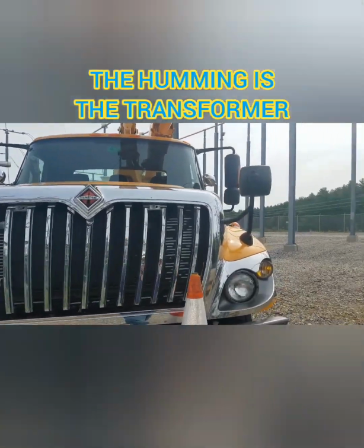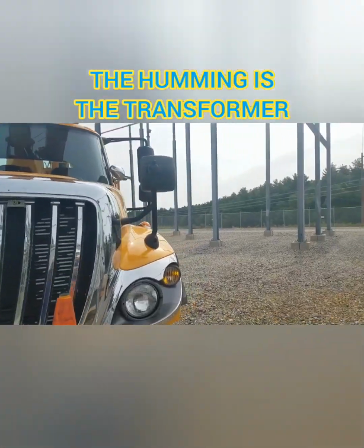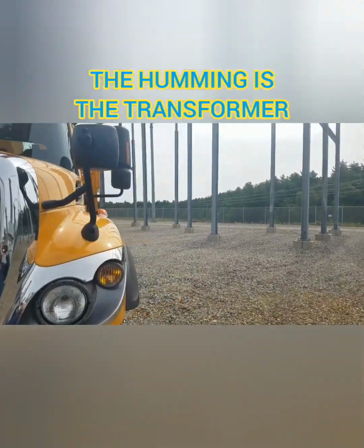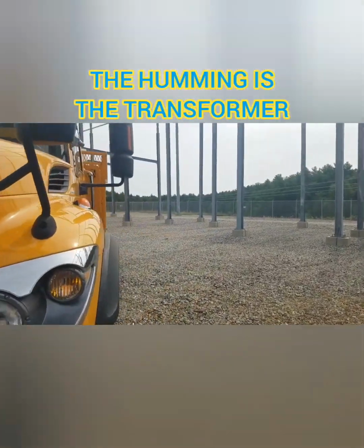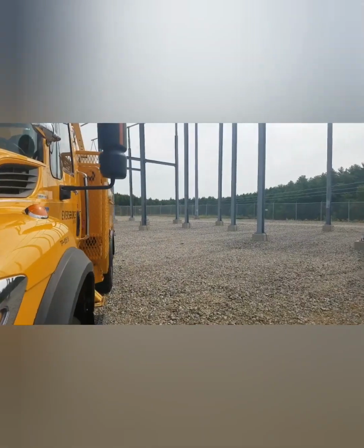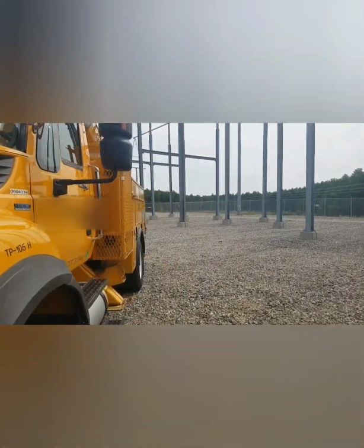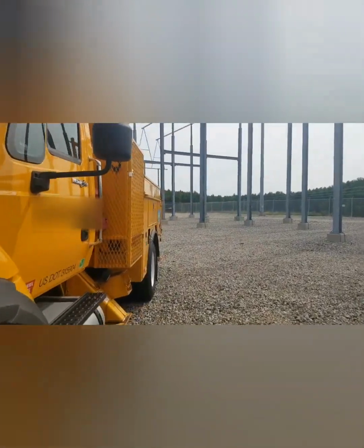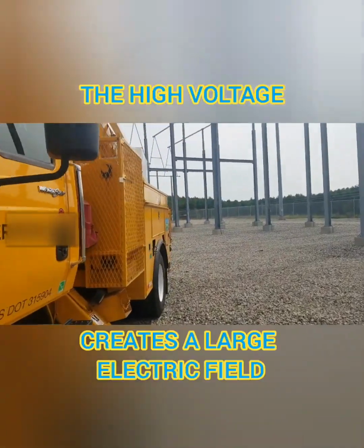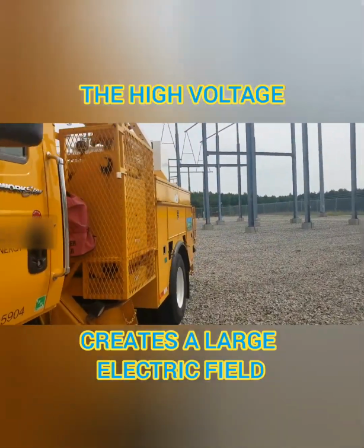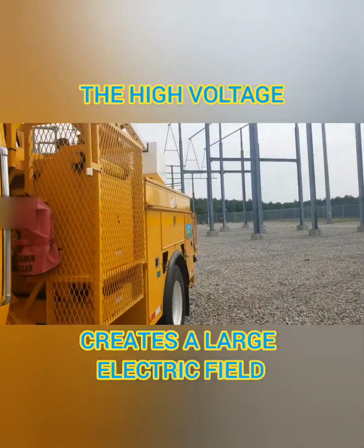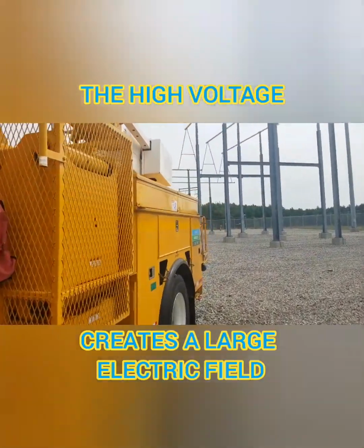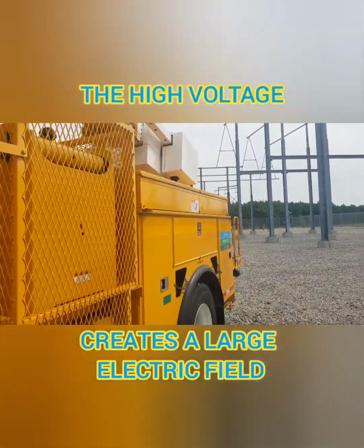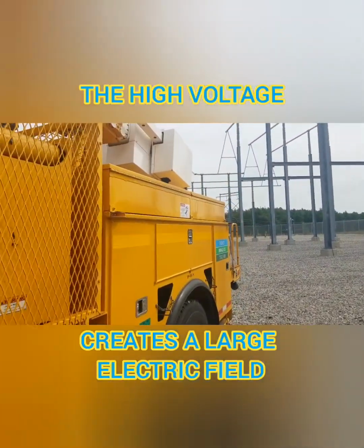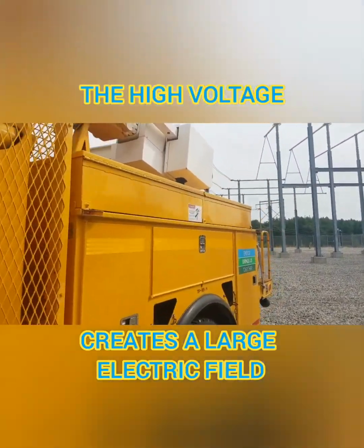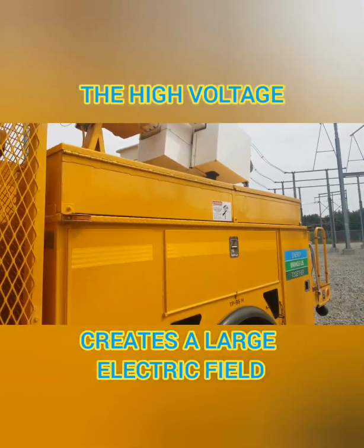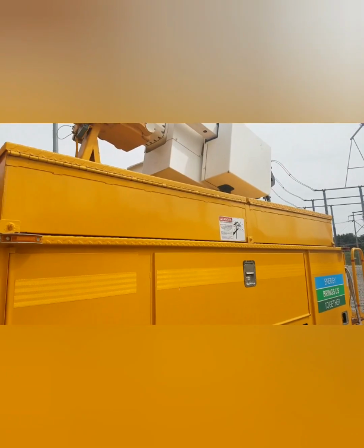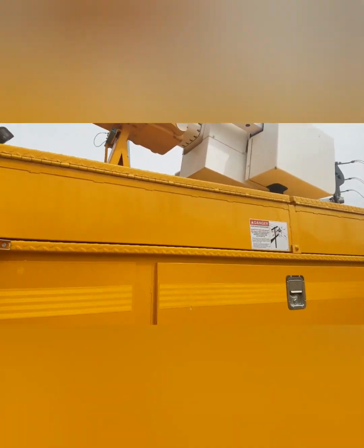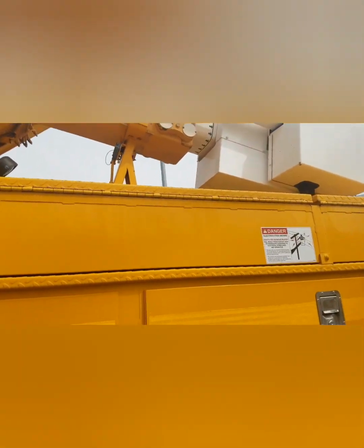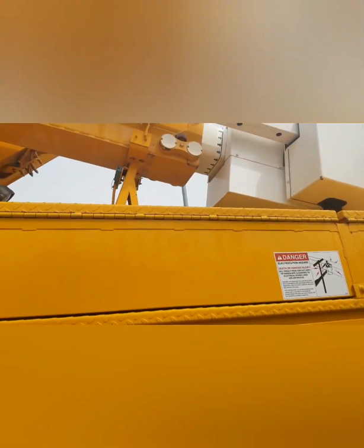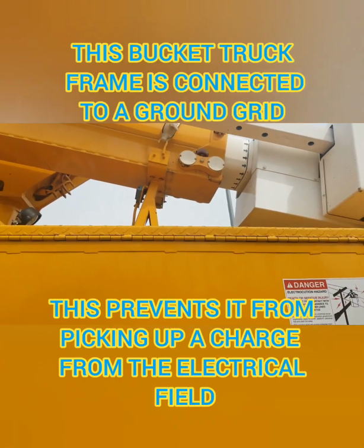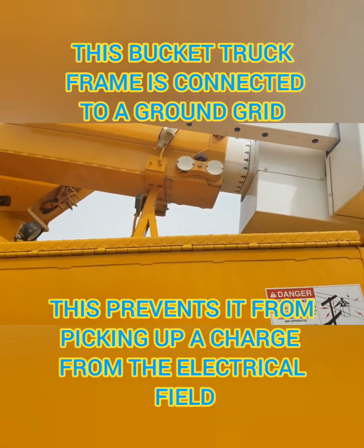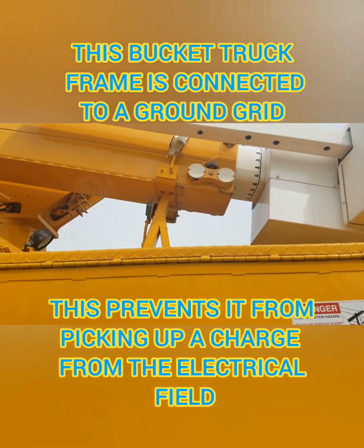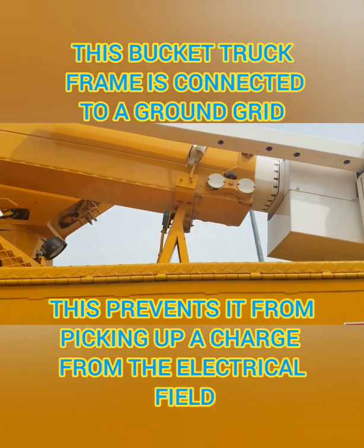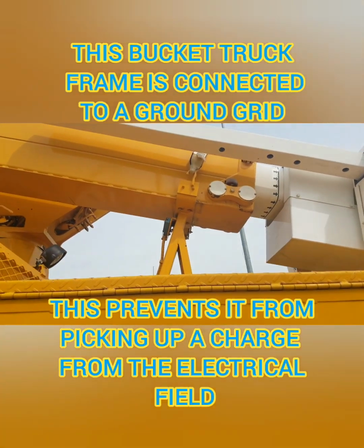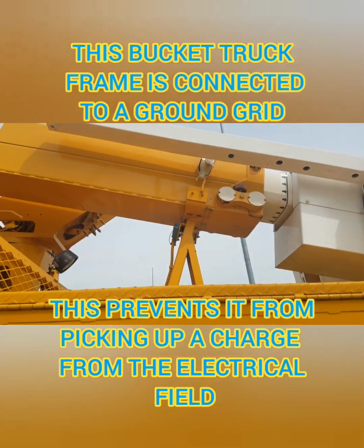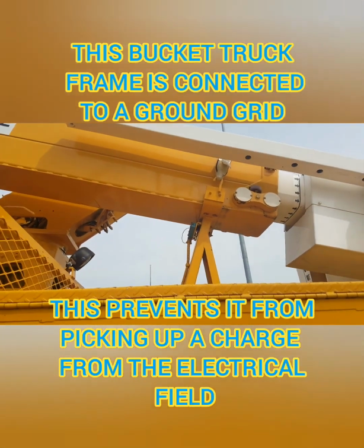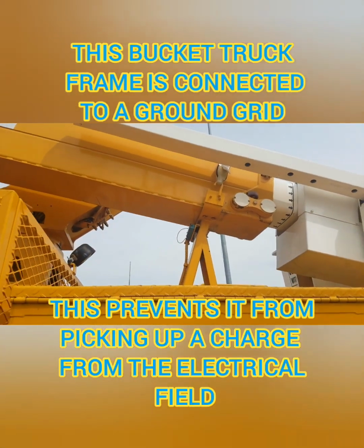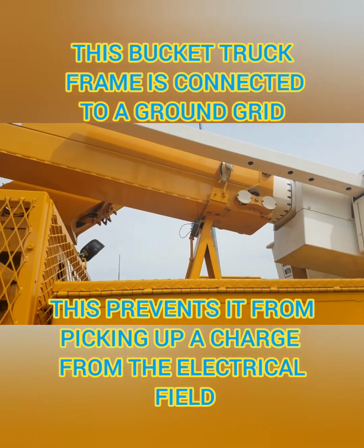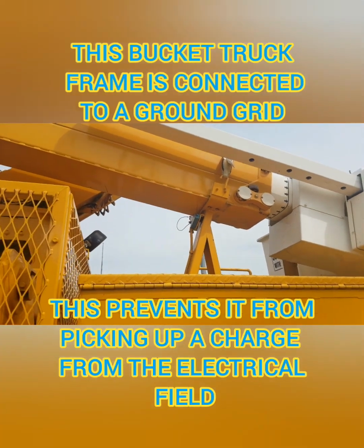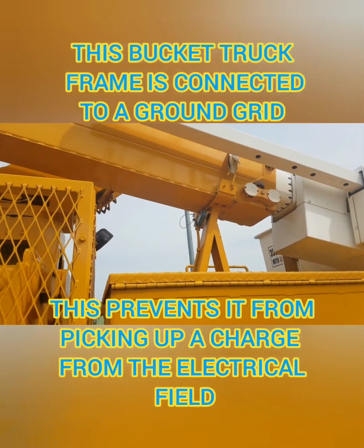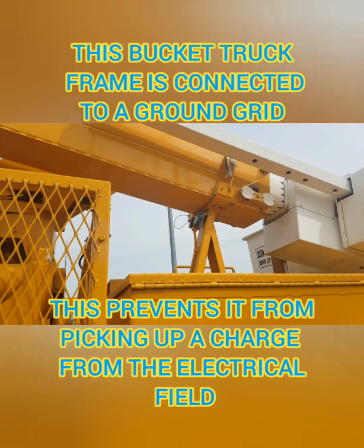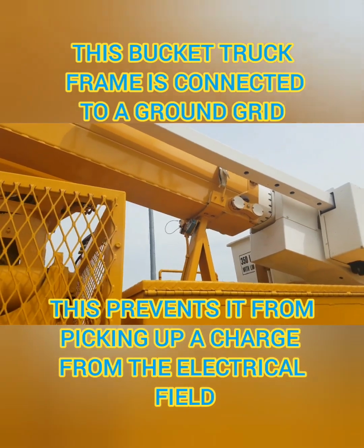This here is a bucket truck. Now, that high voltage creates an electrical field that's all around. So the bucket truck is actually grounded to the ground grid to prevent it from picking up a charge from this electrical field that's everywhere.